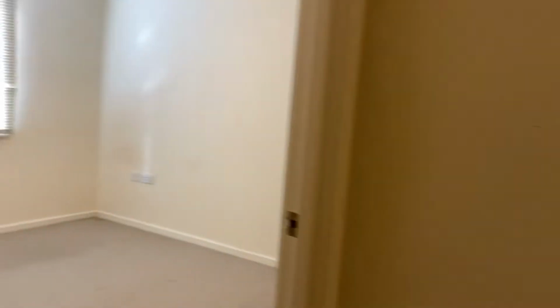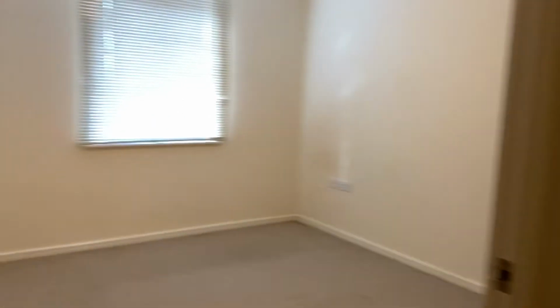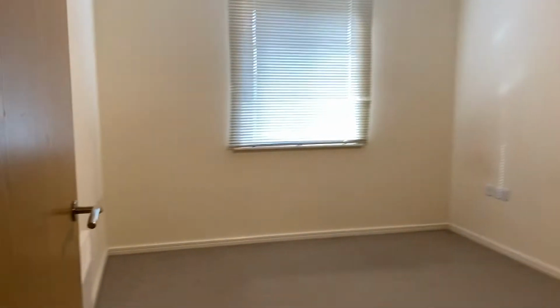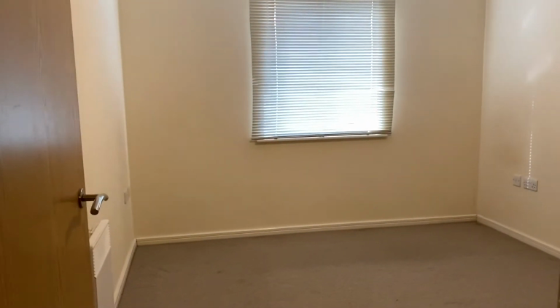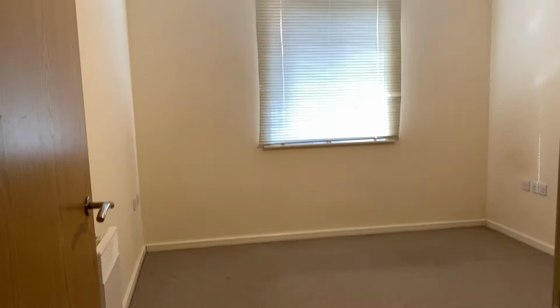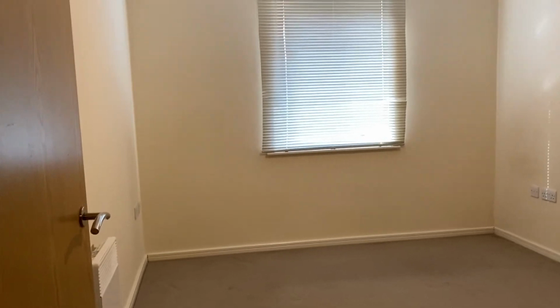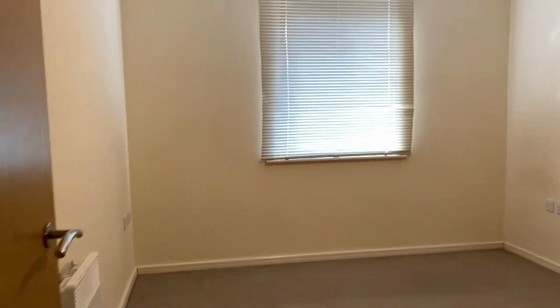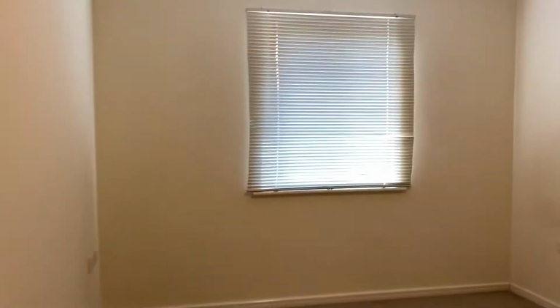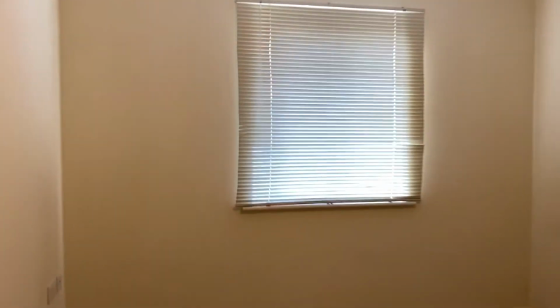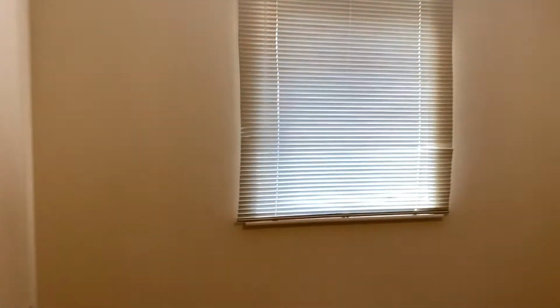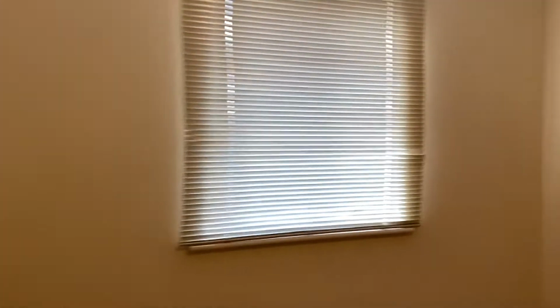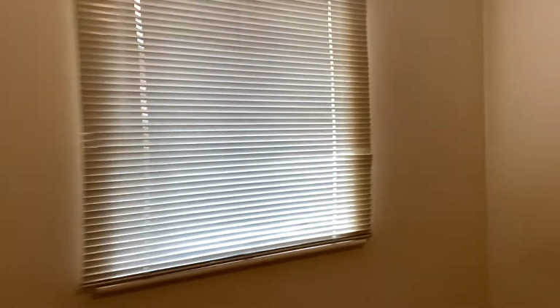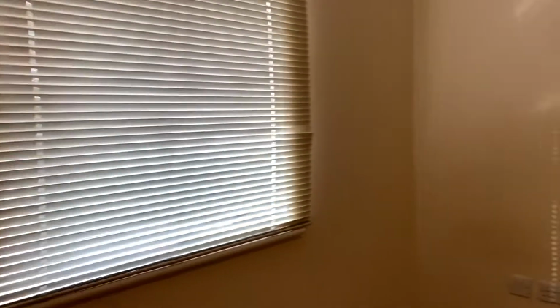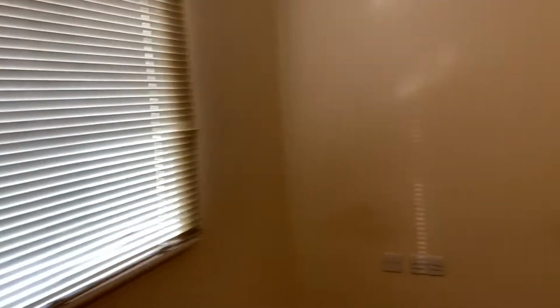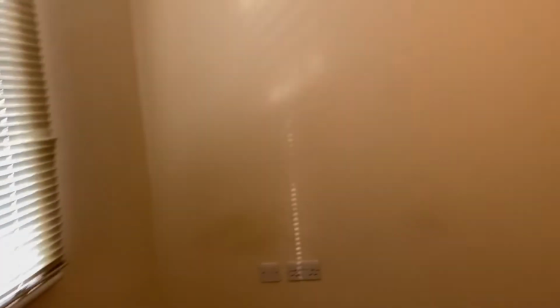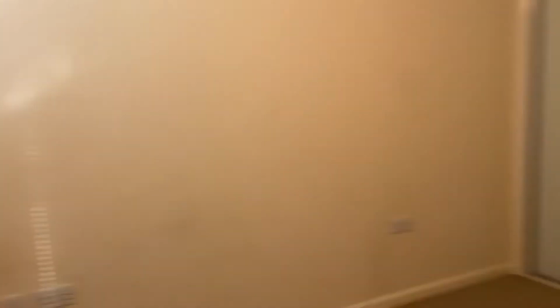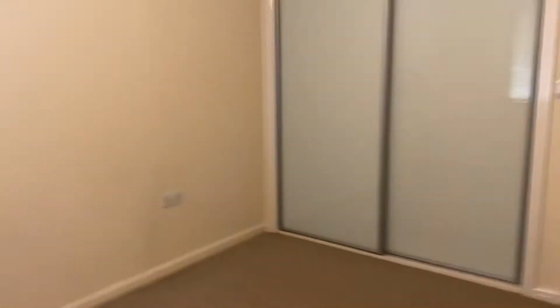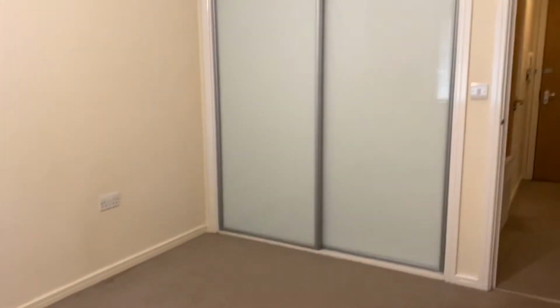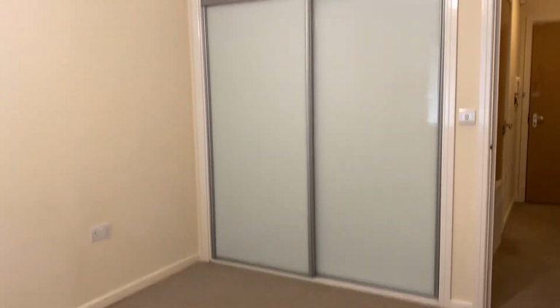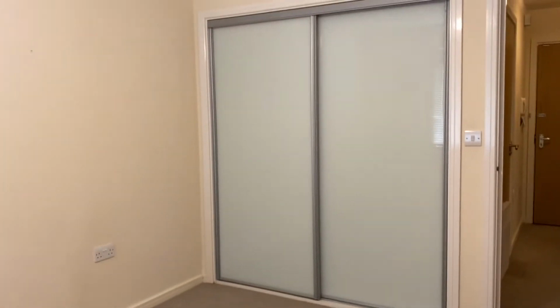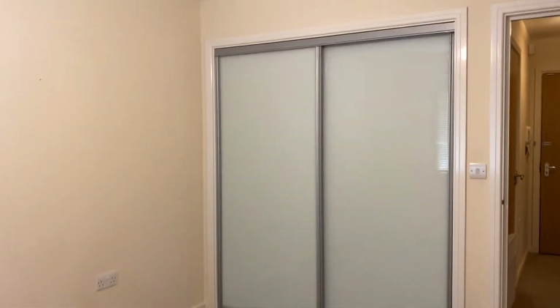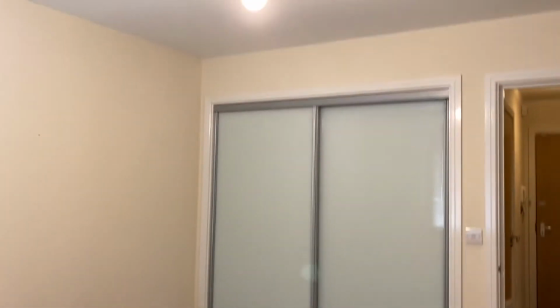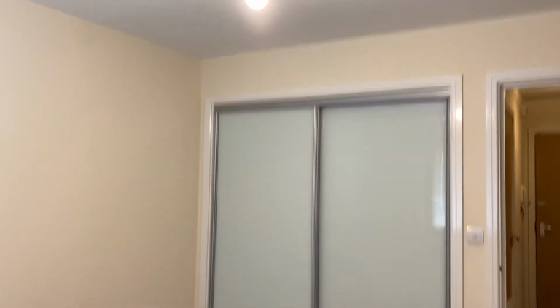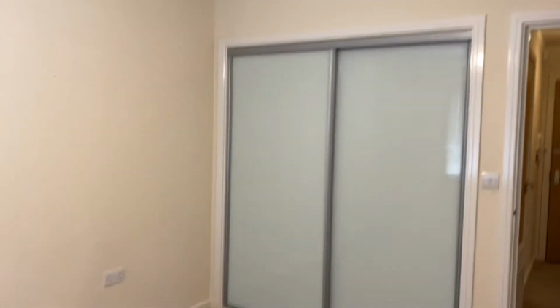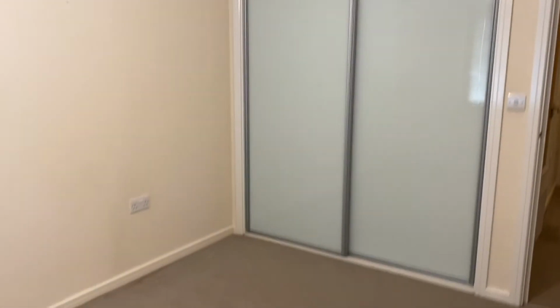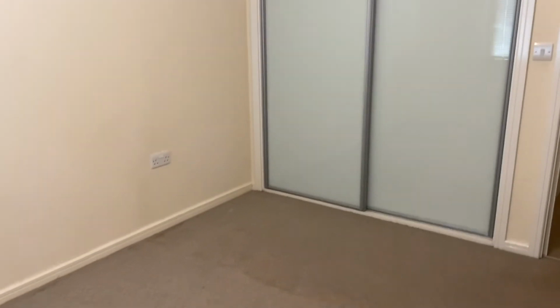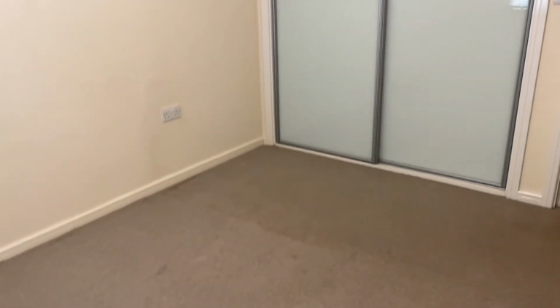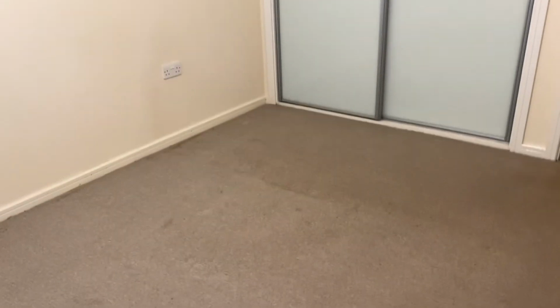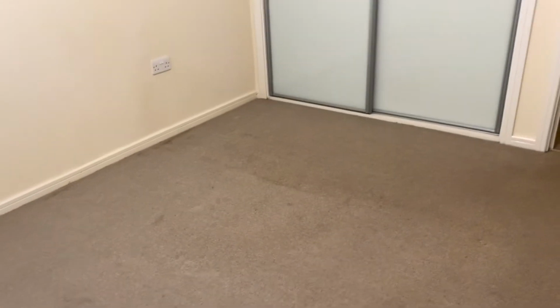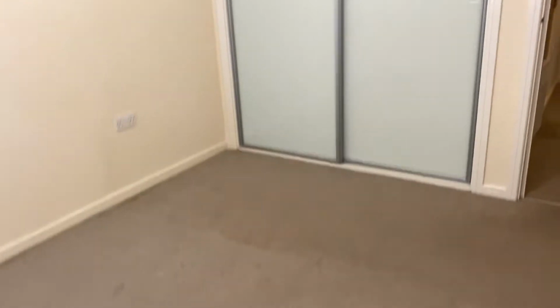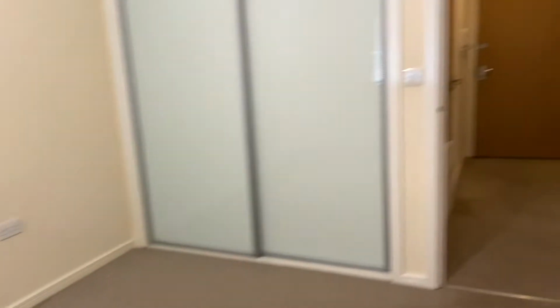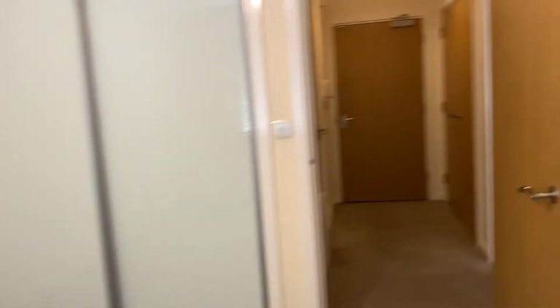Let's have a look at the bedroom. Pan round. Built-in wardrobes. So you're going to get a TV, bed, bedside table and sofa in here.